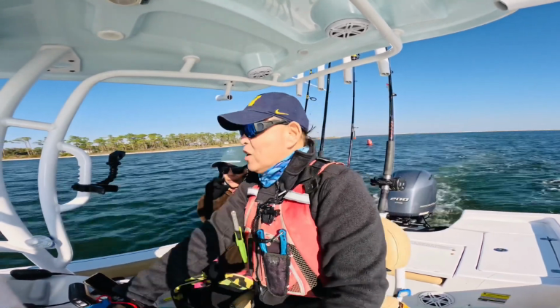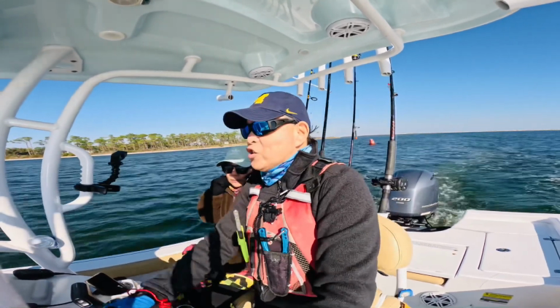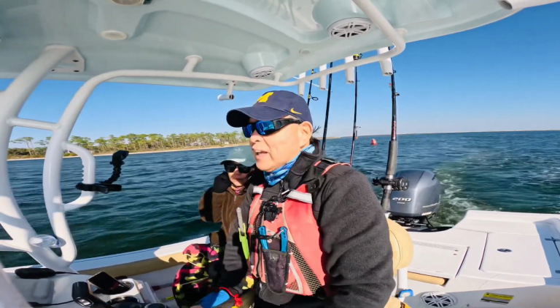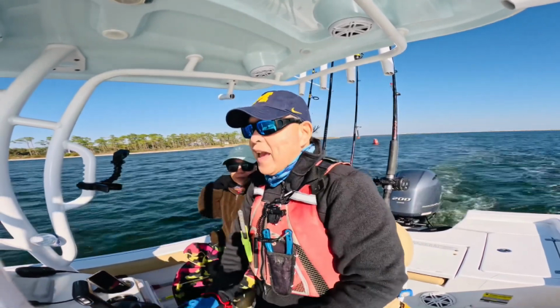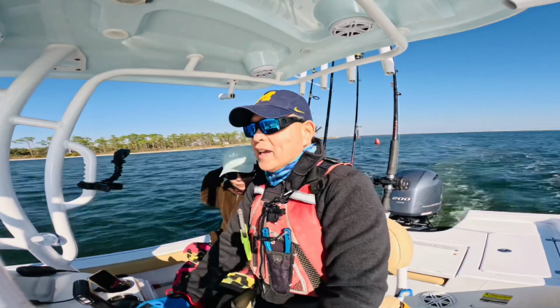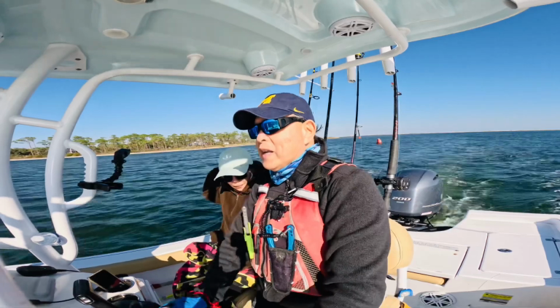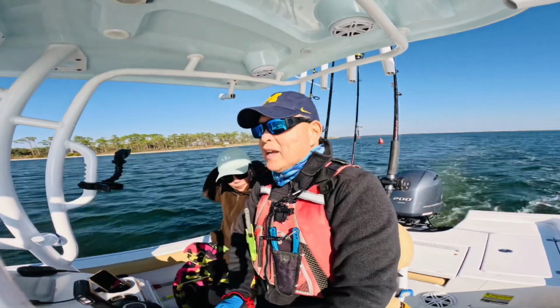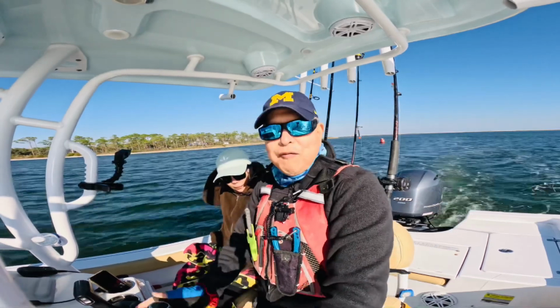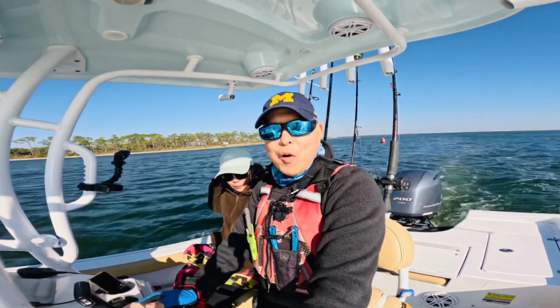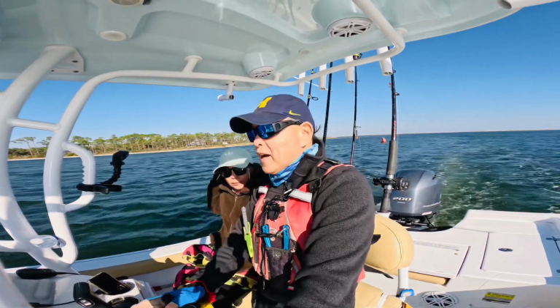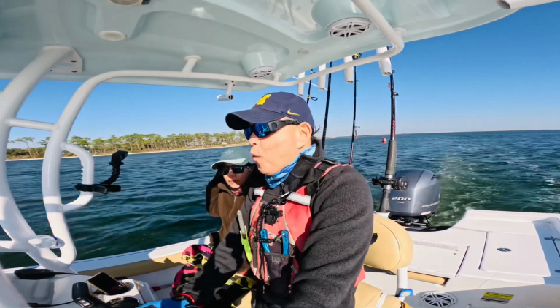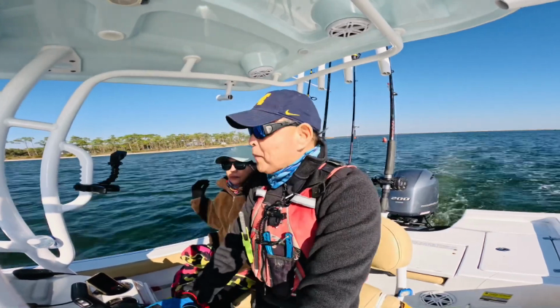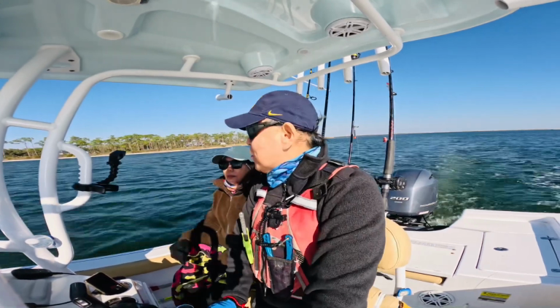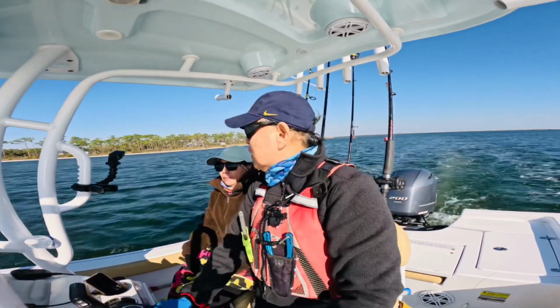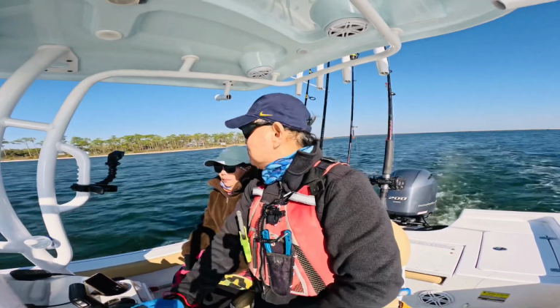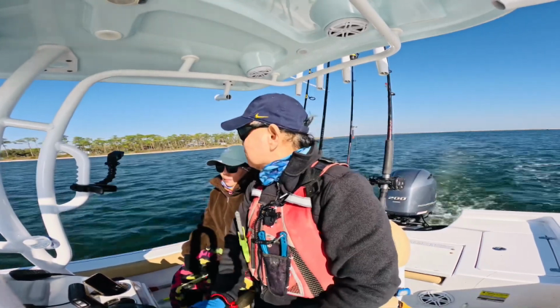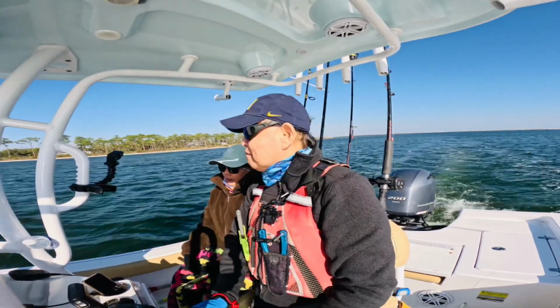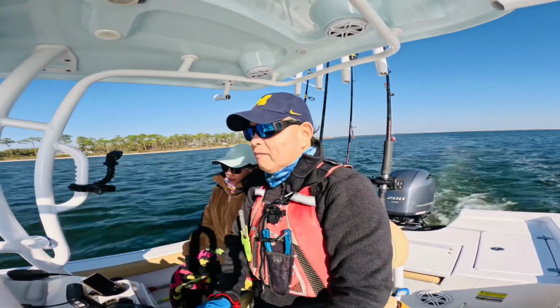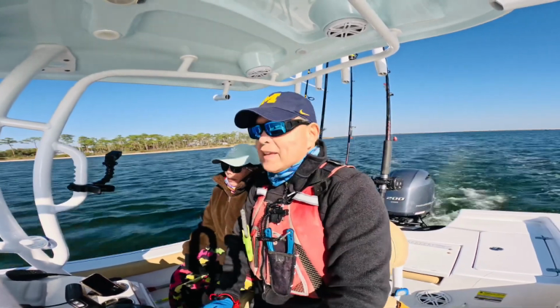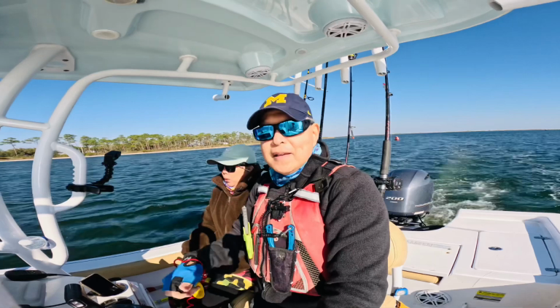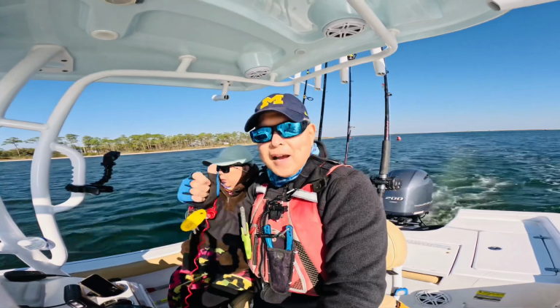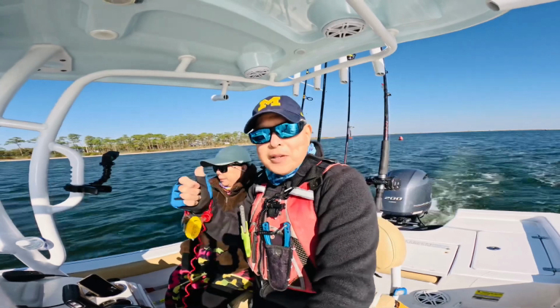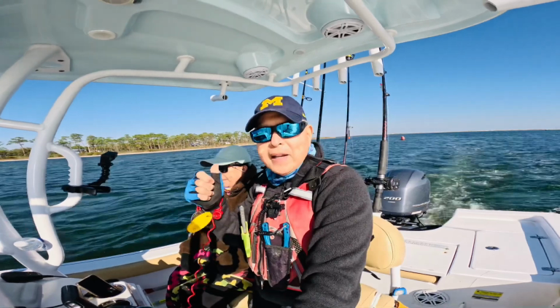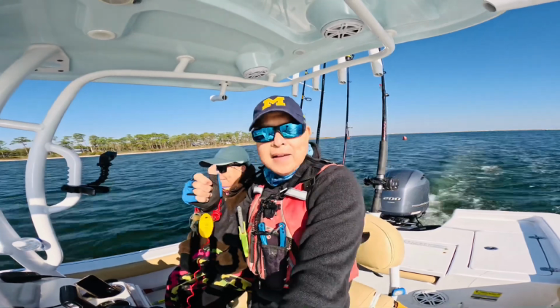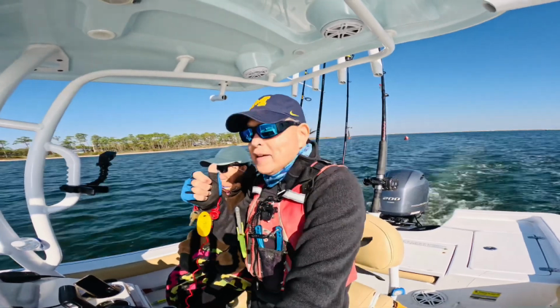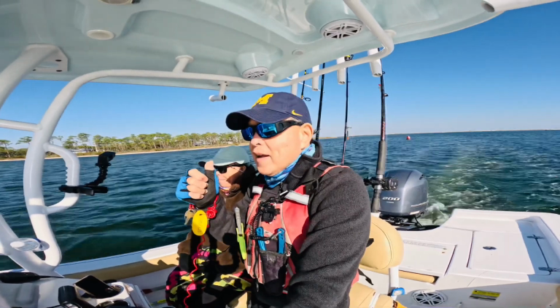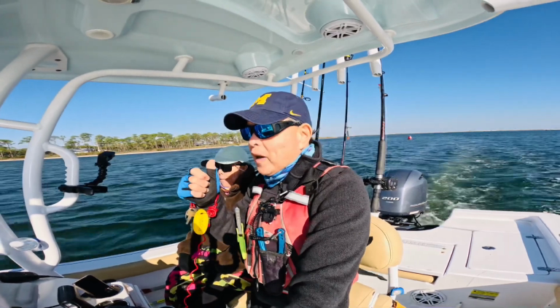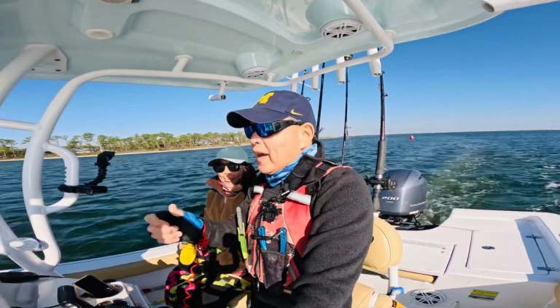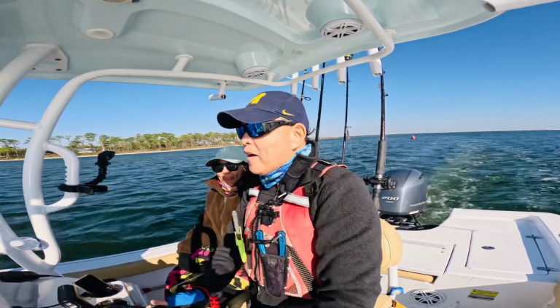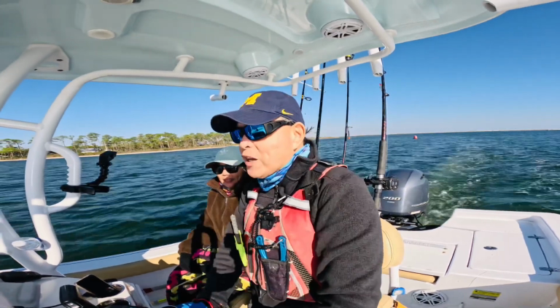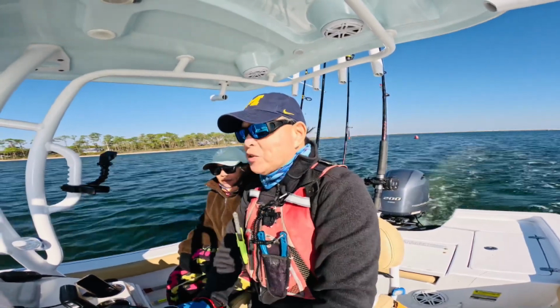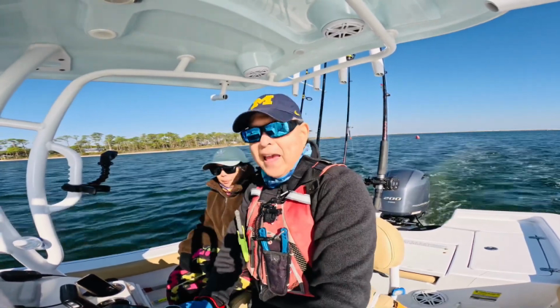Chilly day even in Florida — West Pensacola. But otherwise, we had a great day fishing today. Good day!